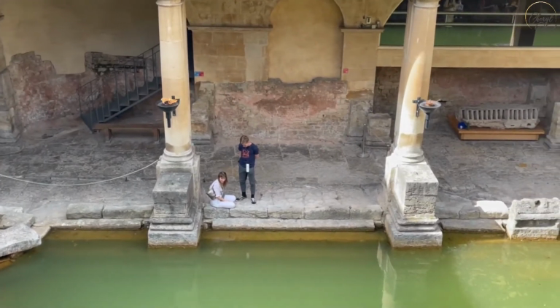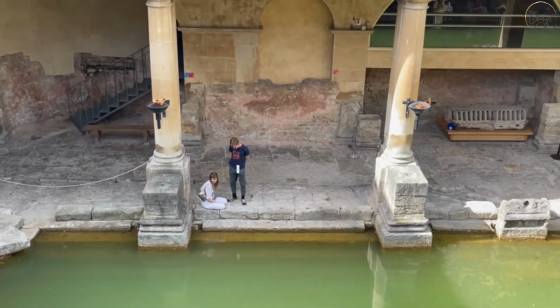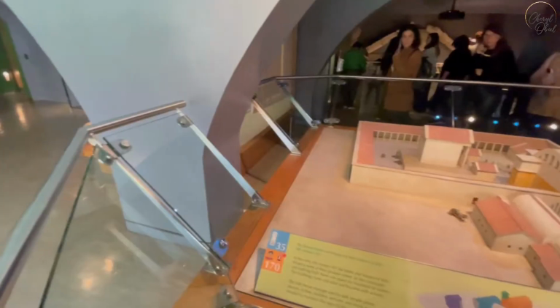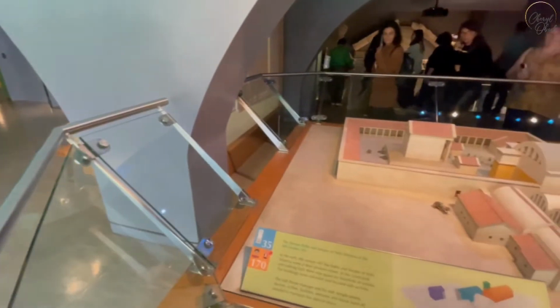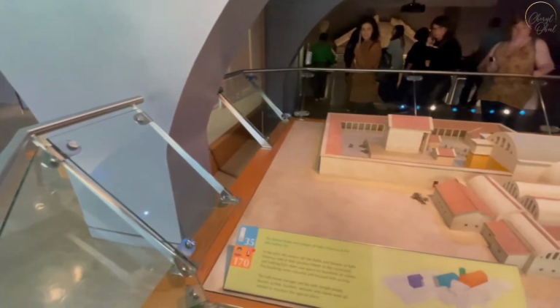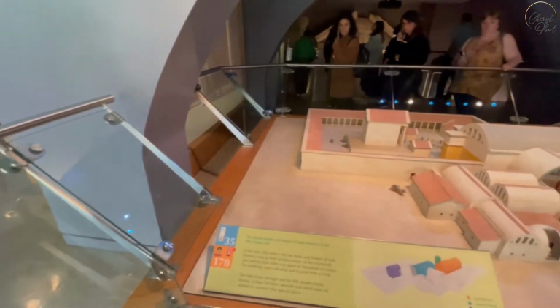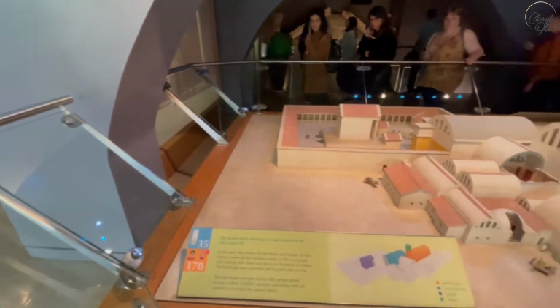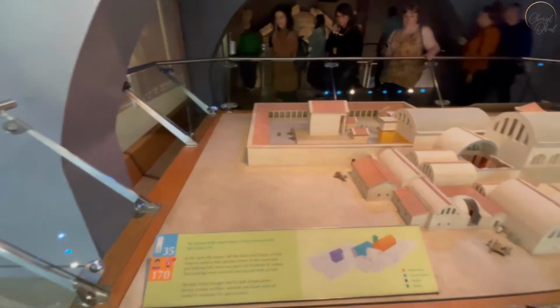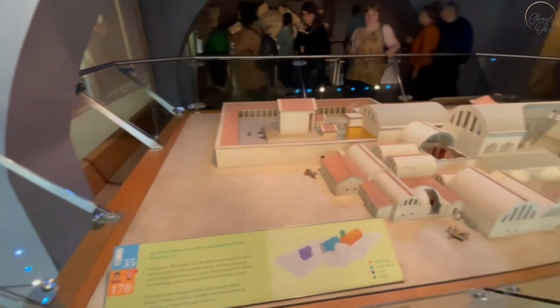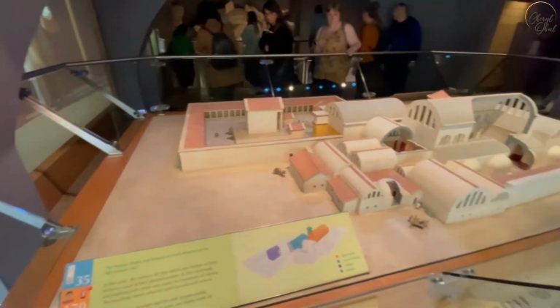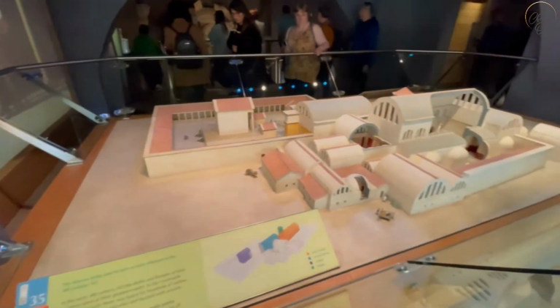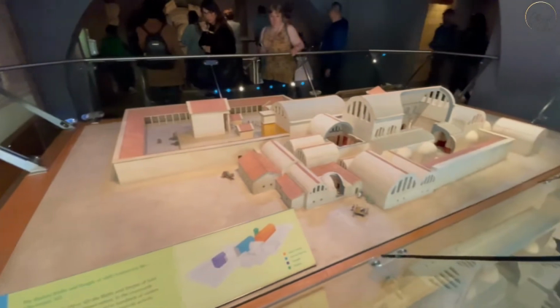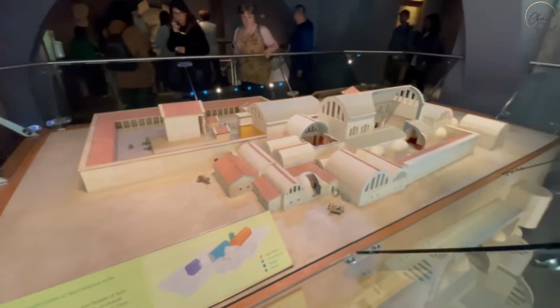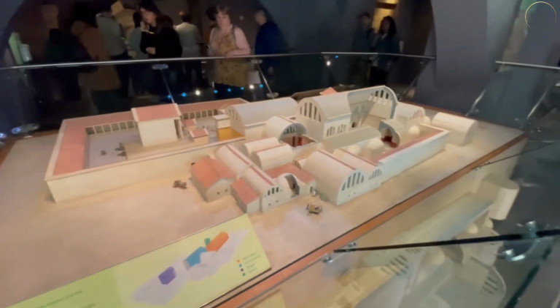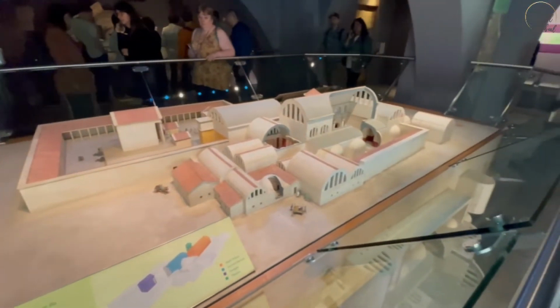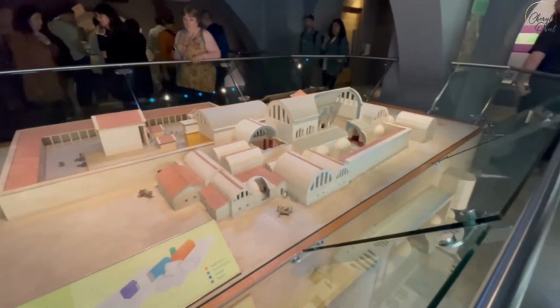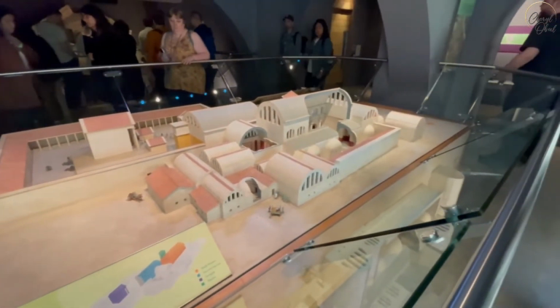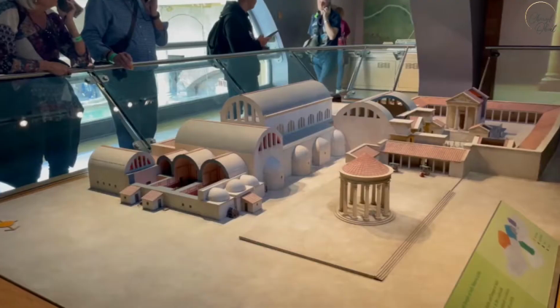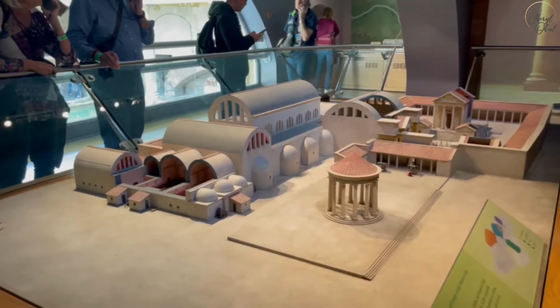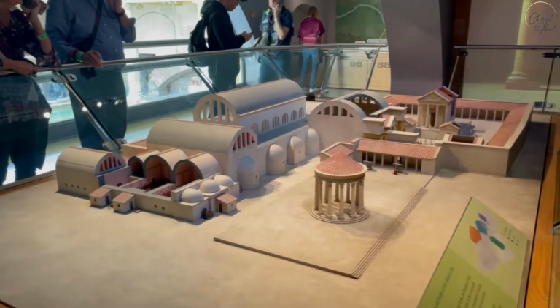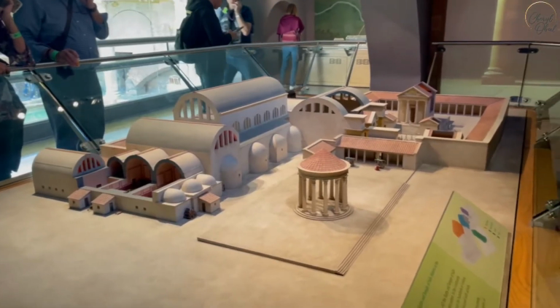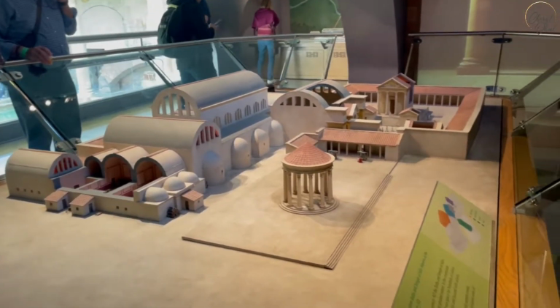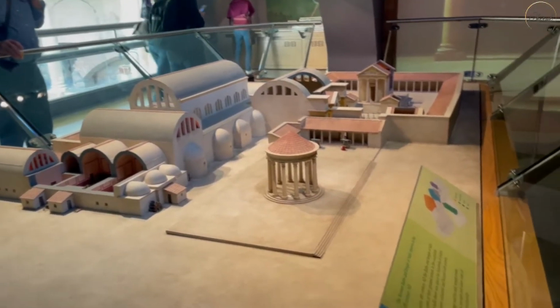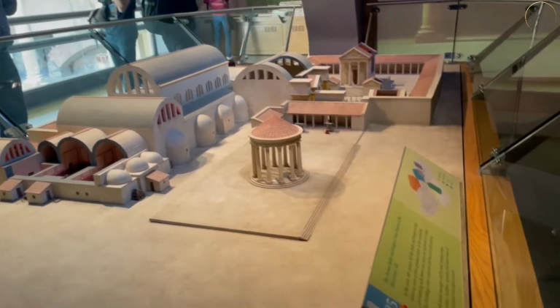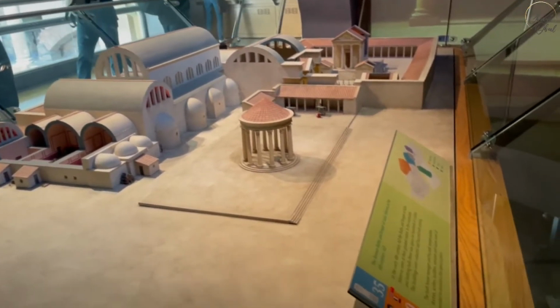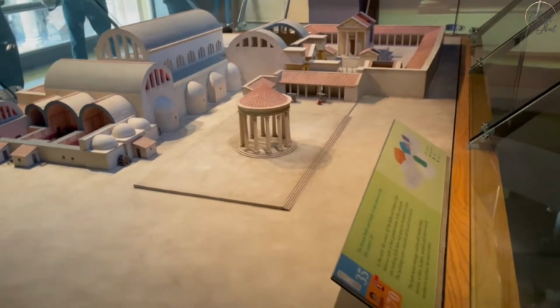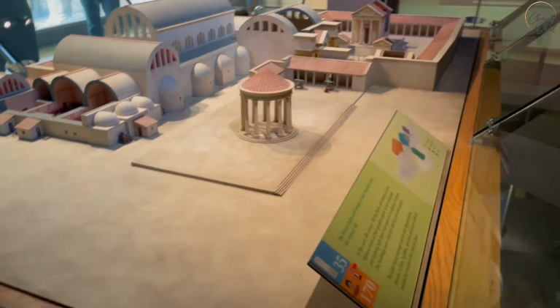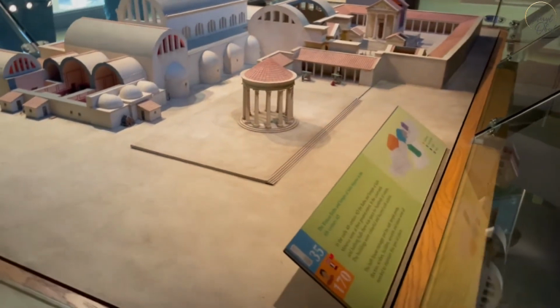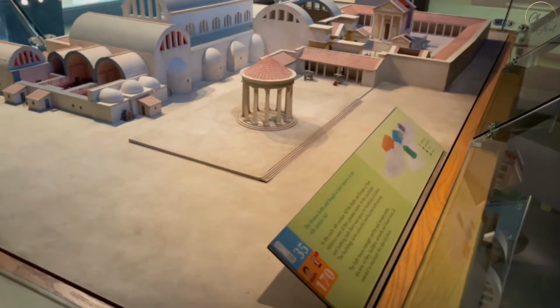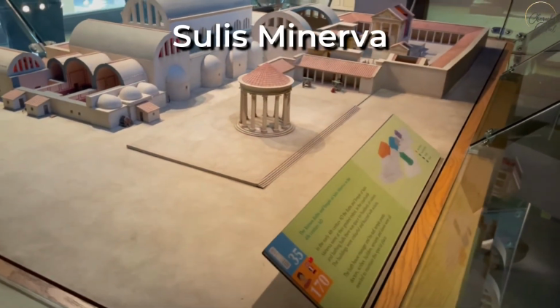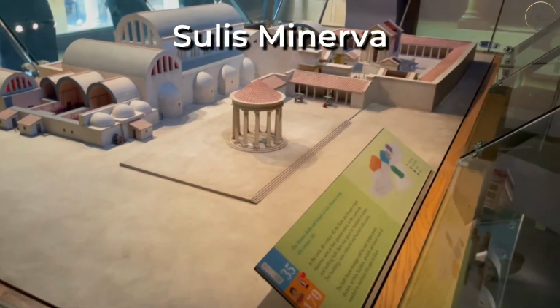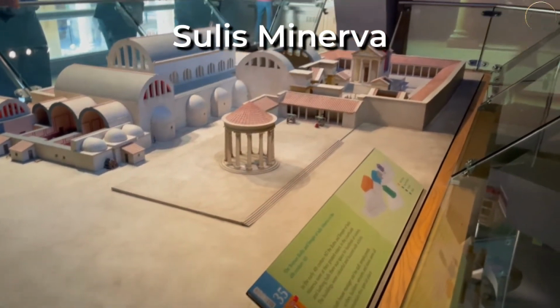Once inside, we have a look at this model, which shows you the entire bathhouse complex, including a temple that held the statue of the goddess Sulis Minerva.